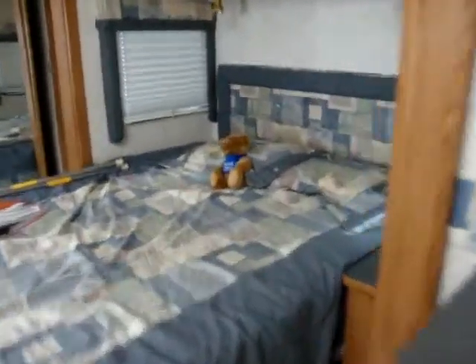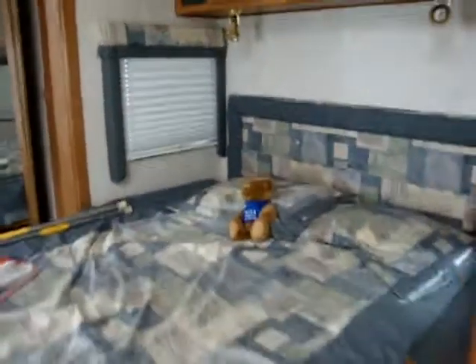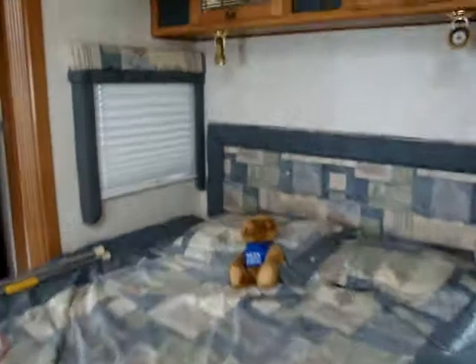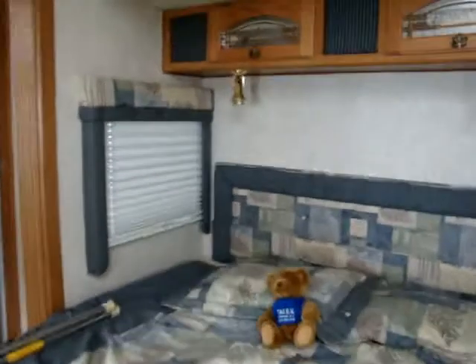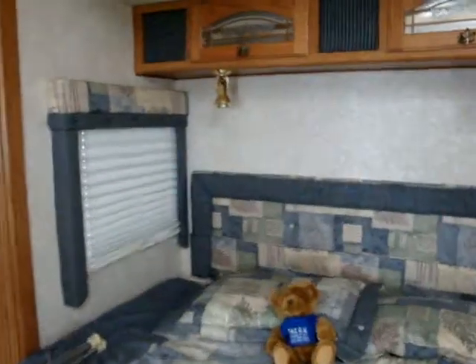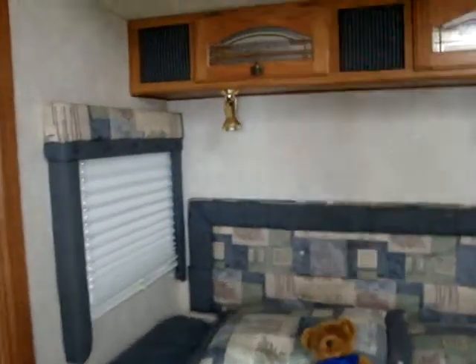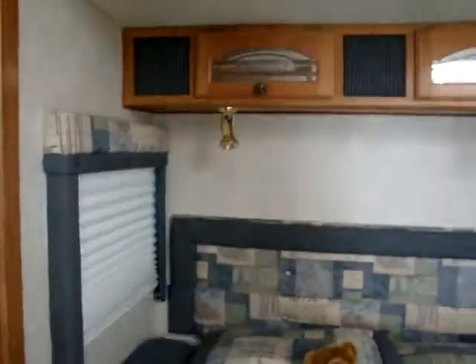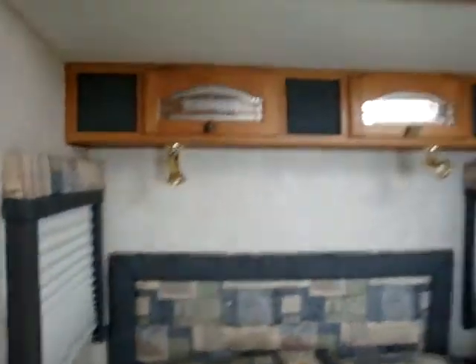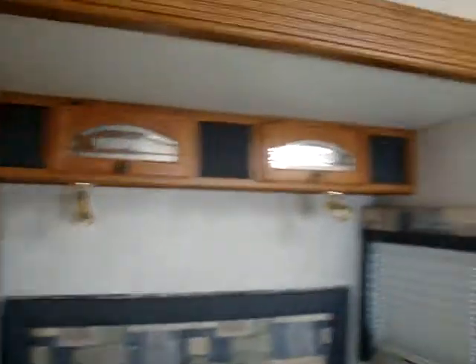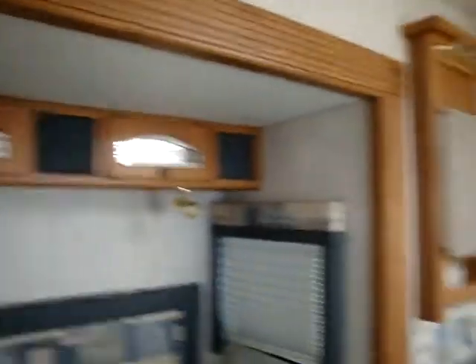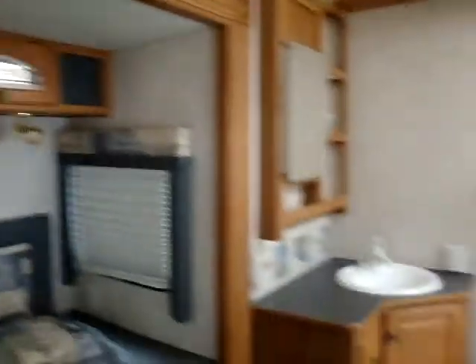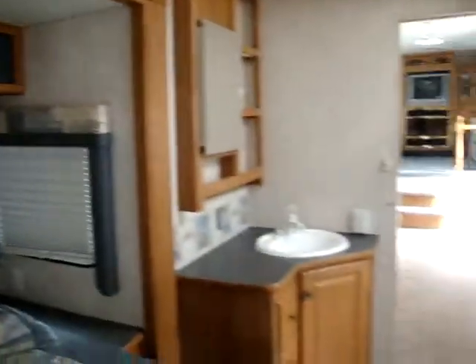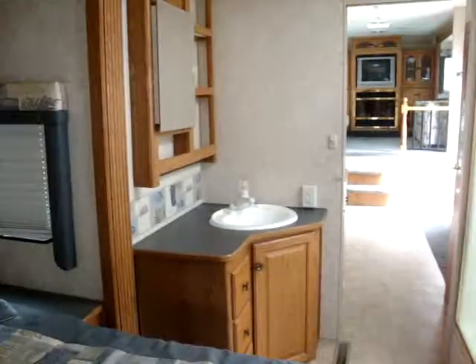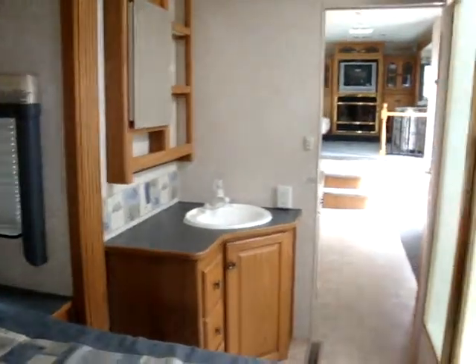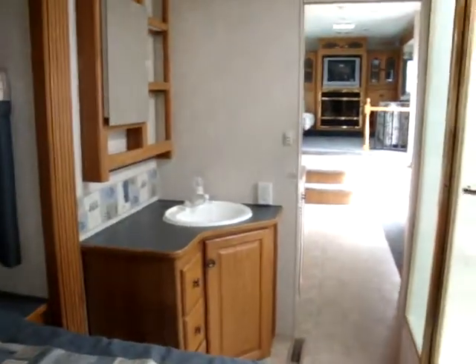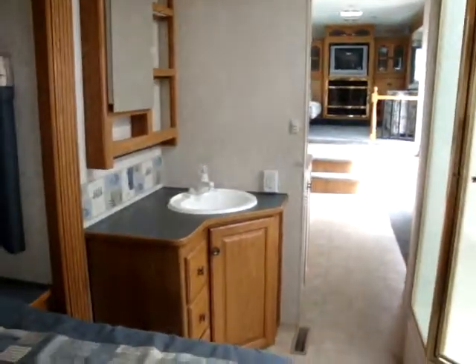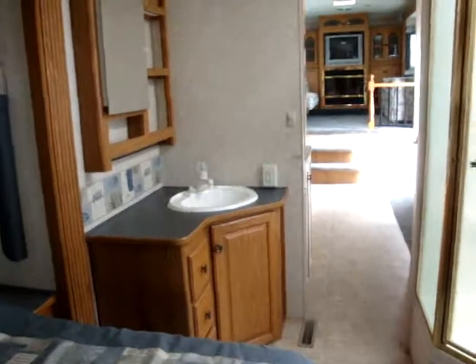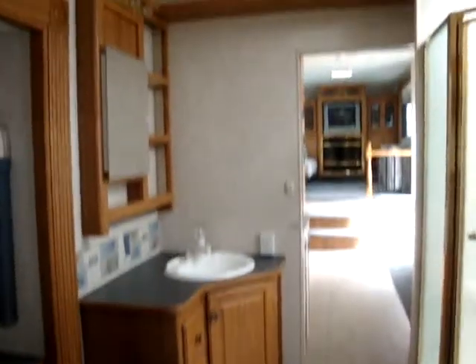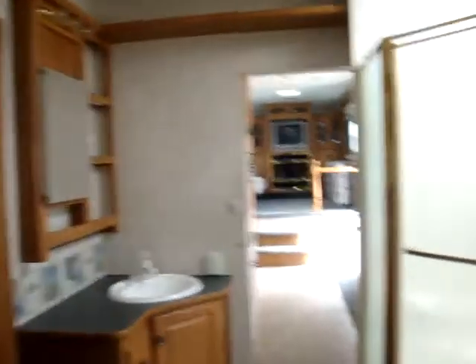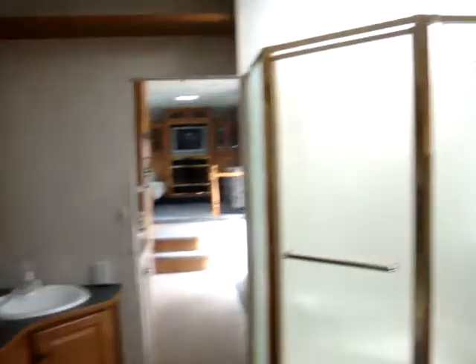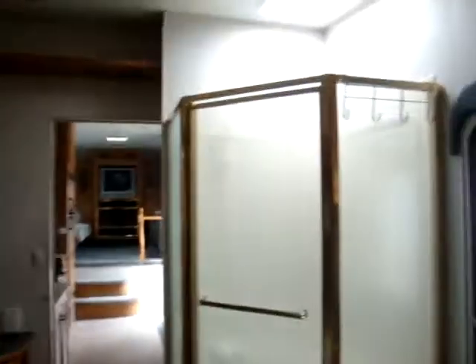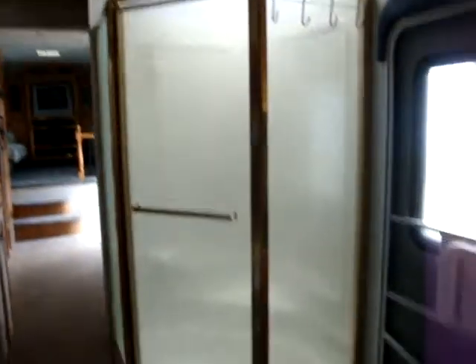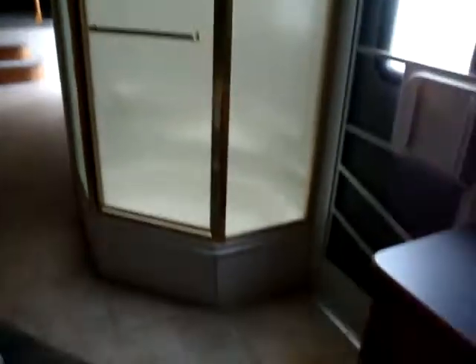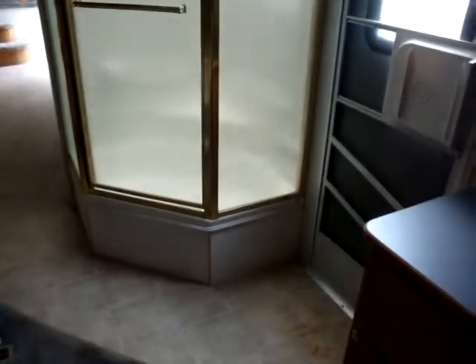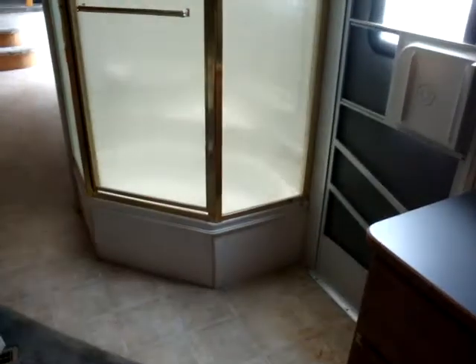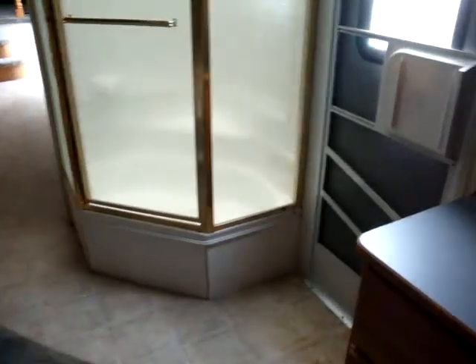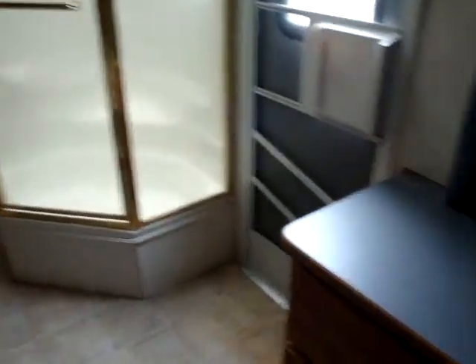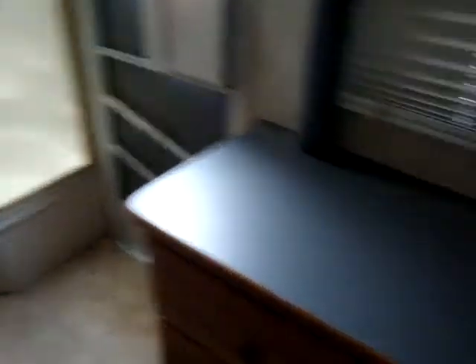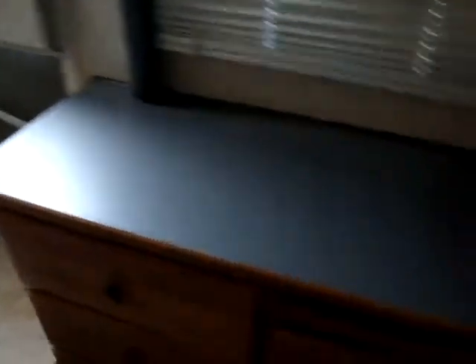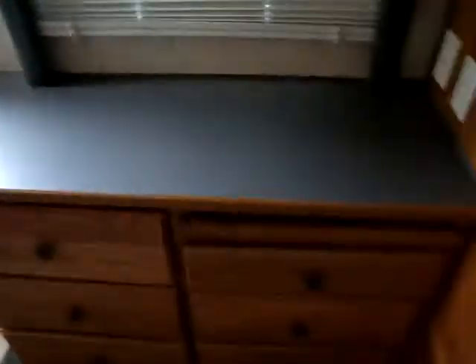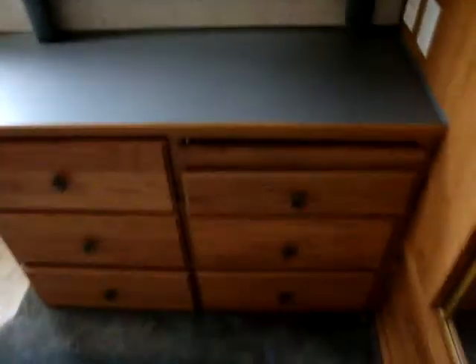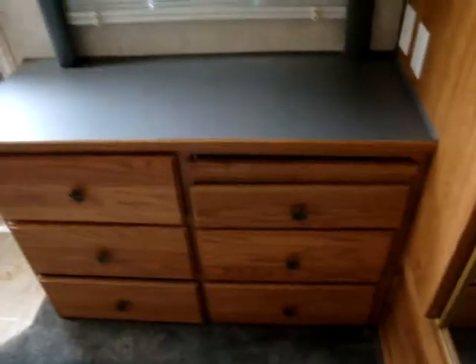Full size bed. Full closet. I like the sink in the bedroom — it's pretty cool. Shower with a large basin in the bottom. Study area.